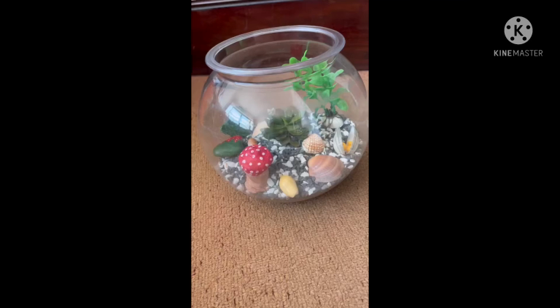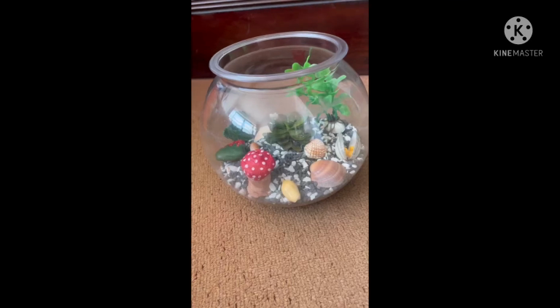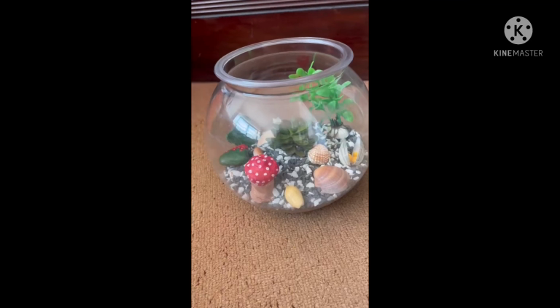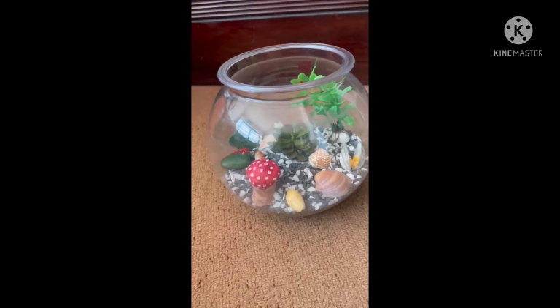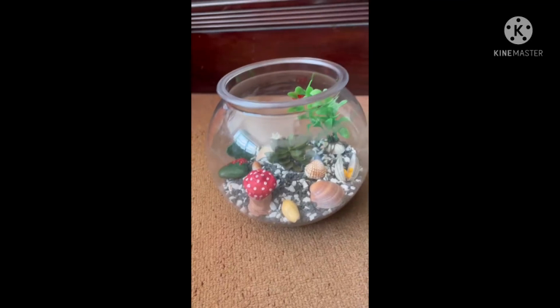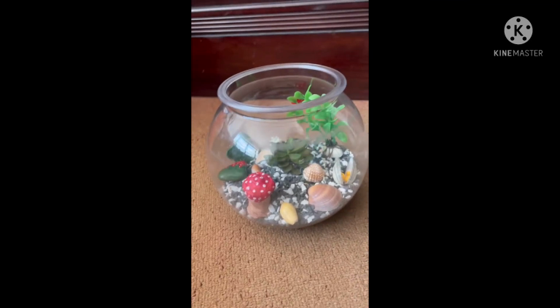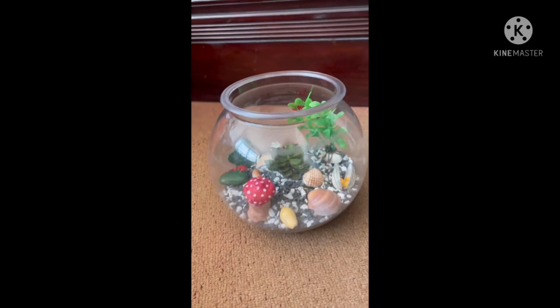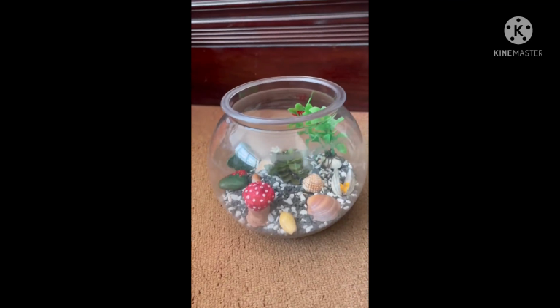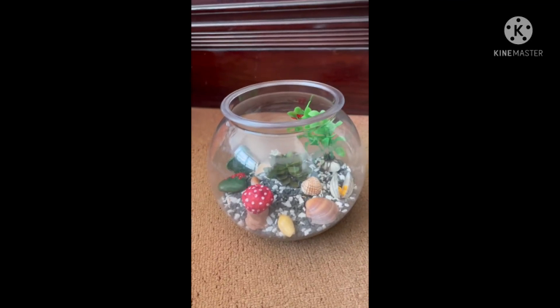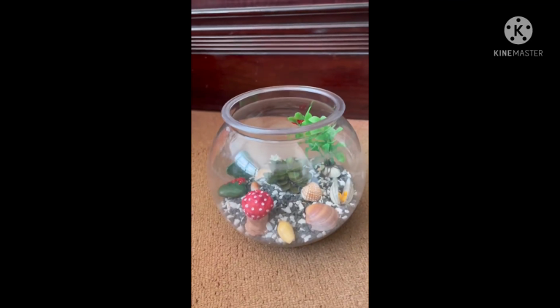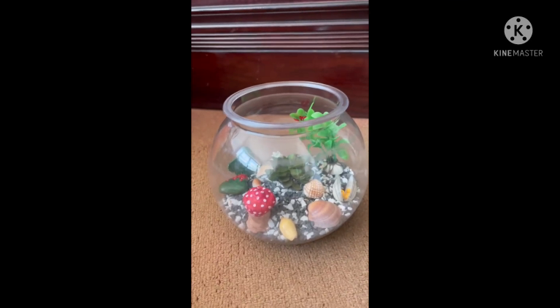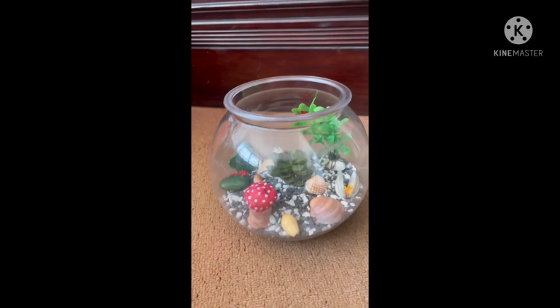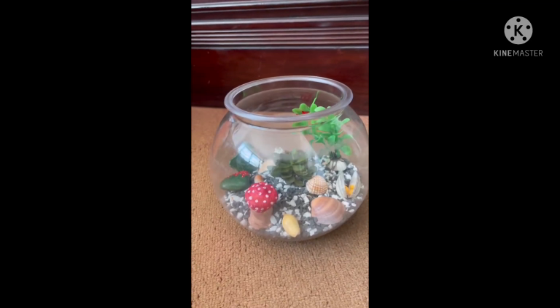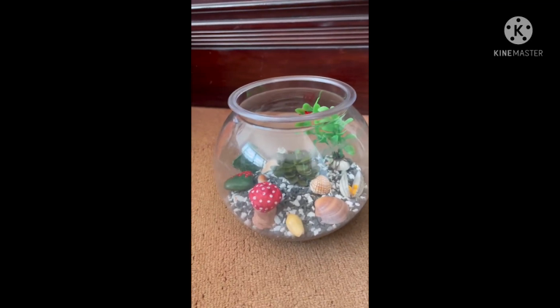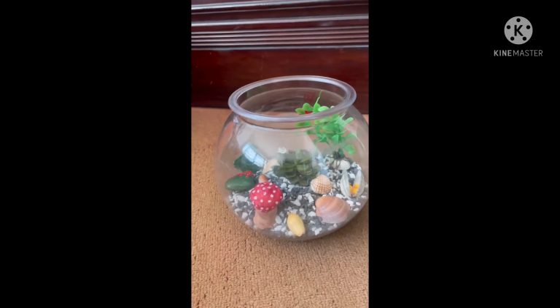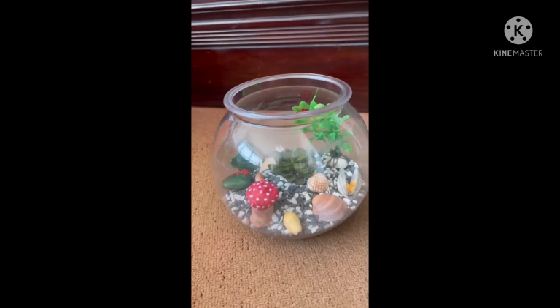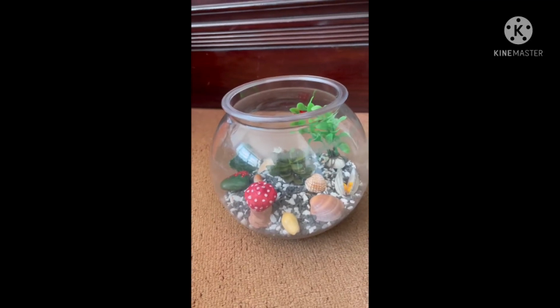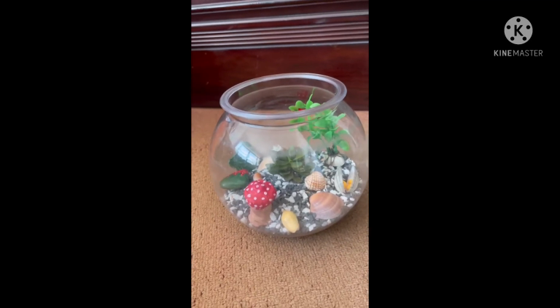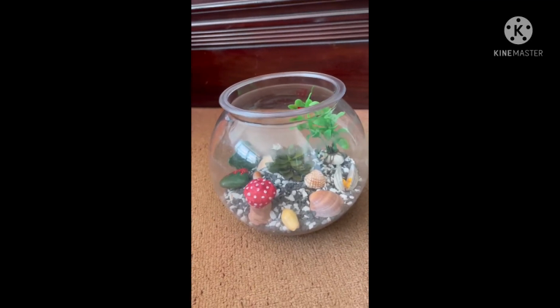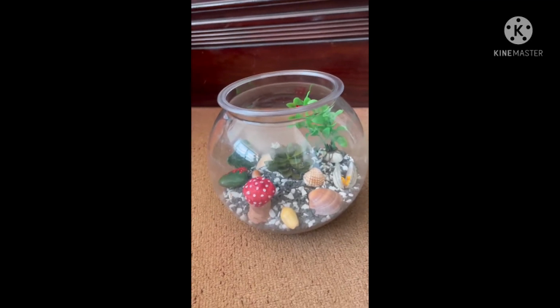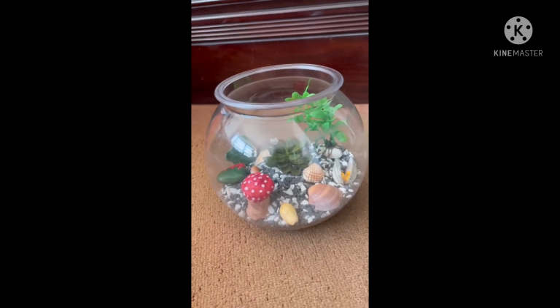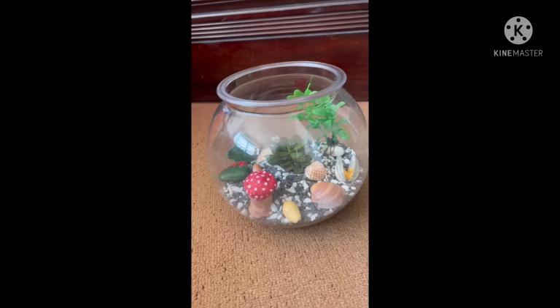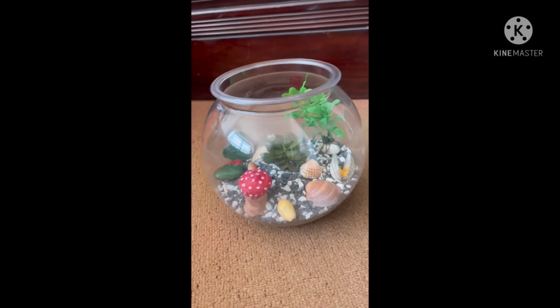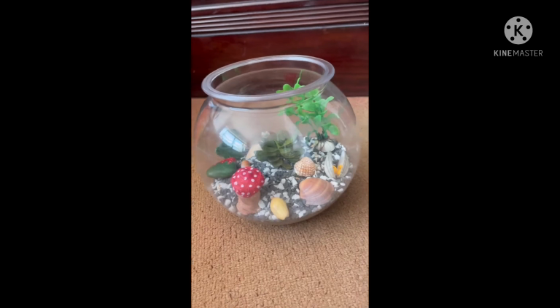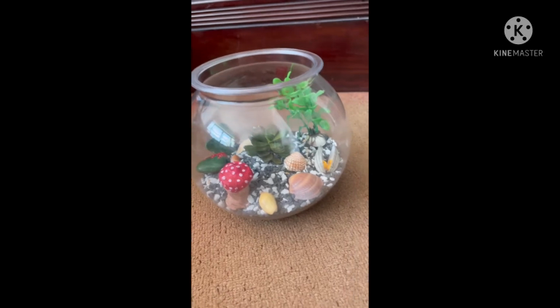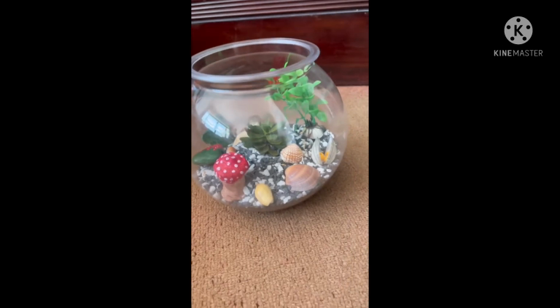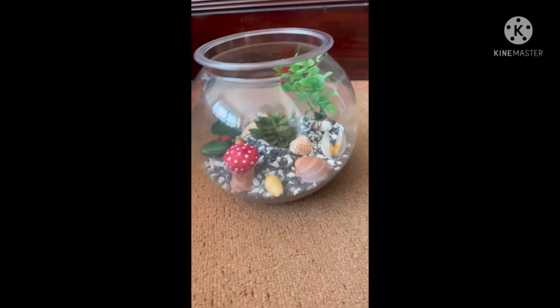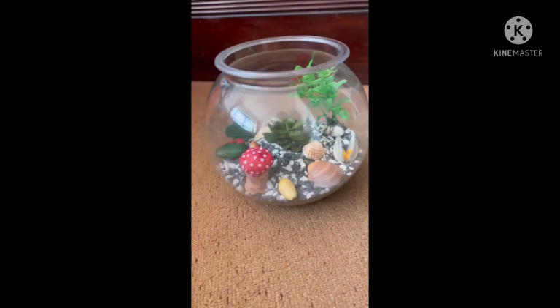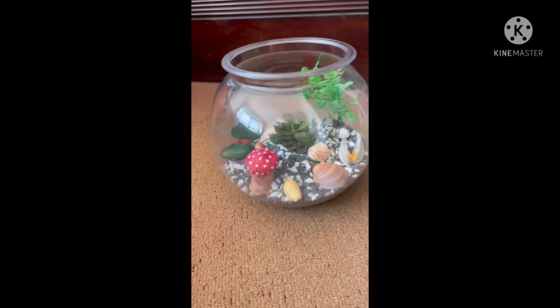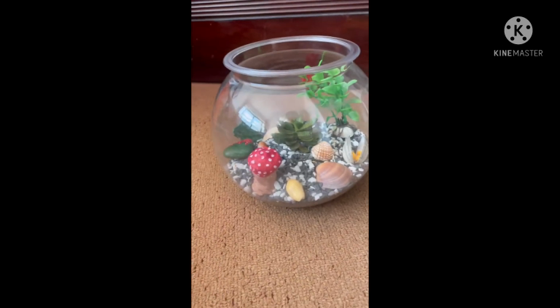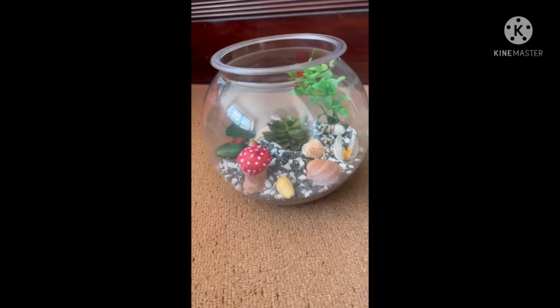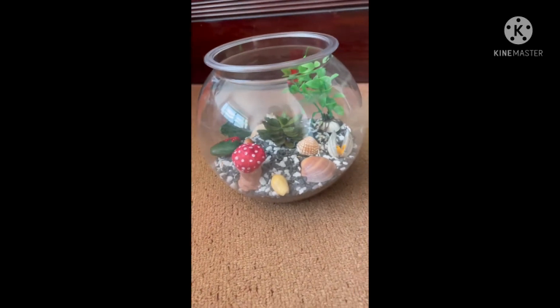Hi, I'm Adiha and I'm studying in Grade 5 B3. This is my terrarium.